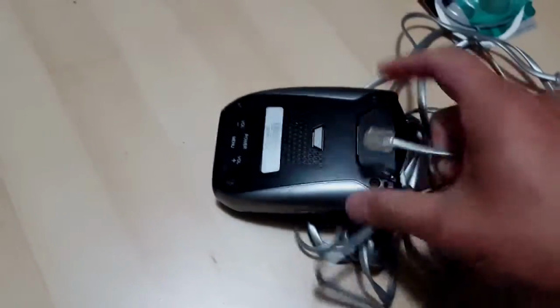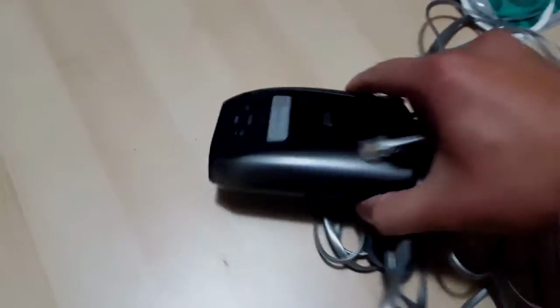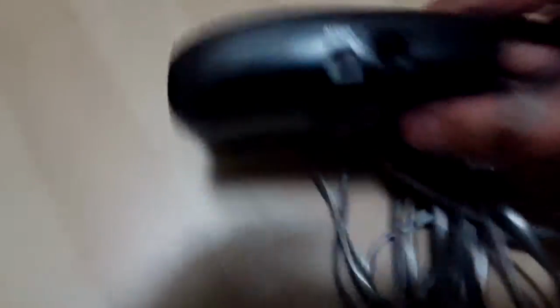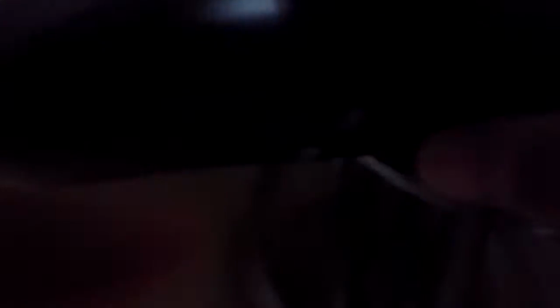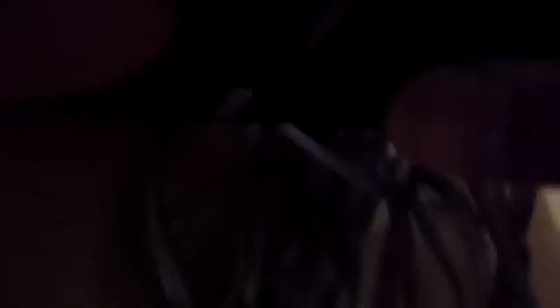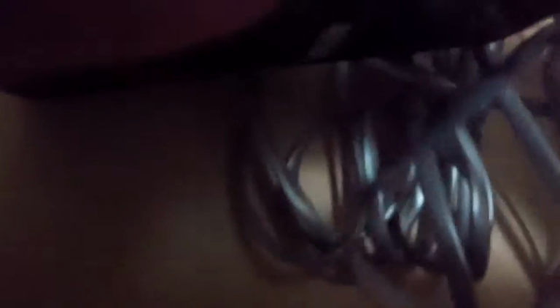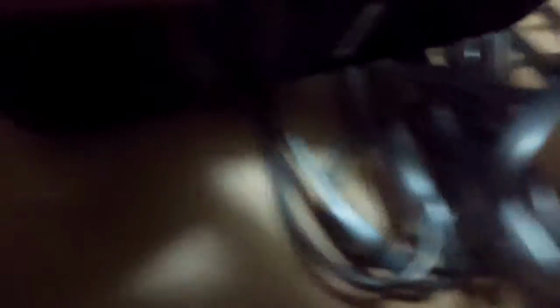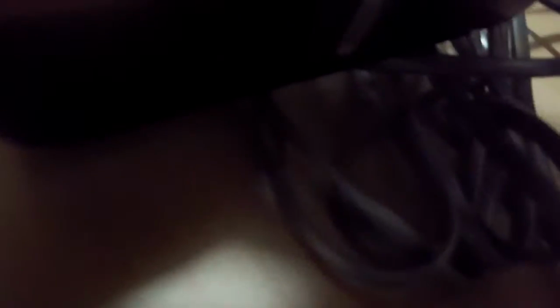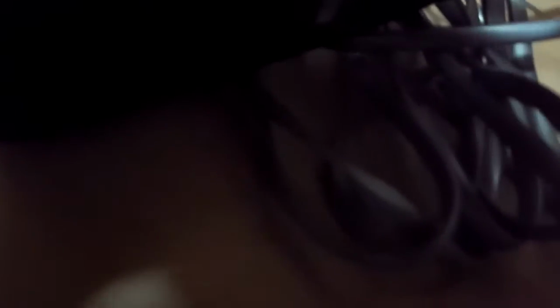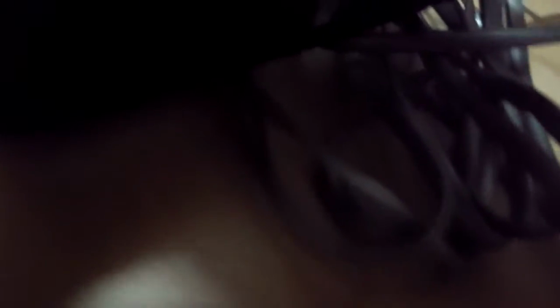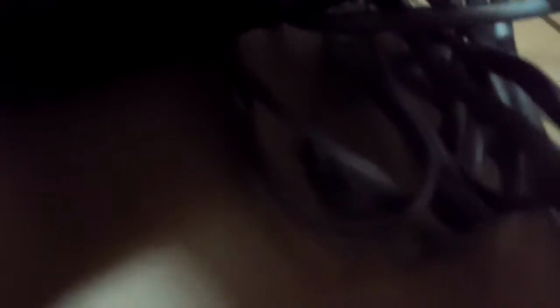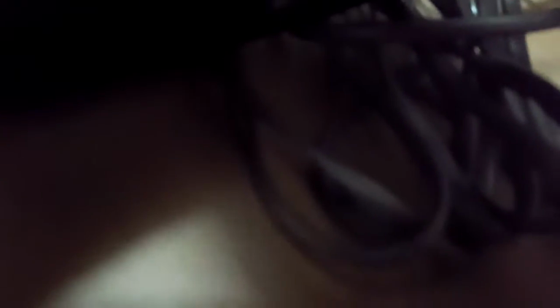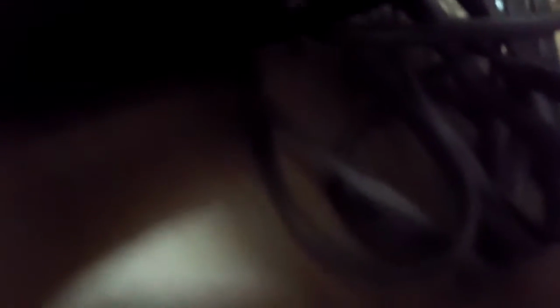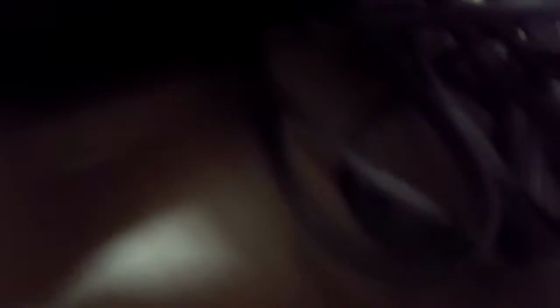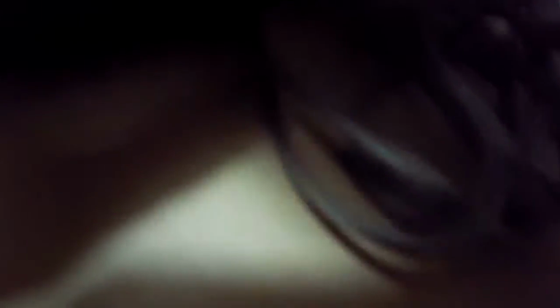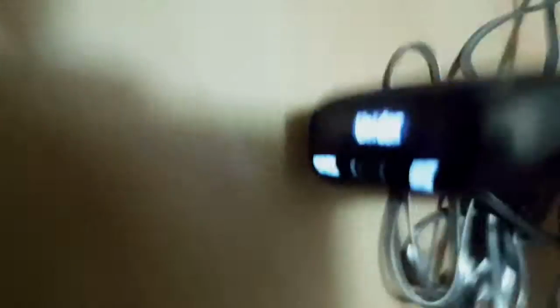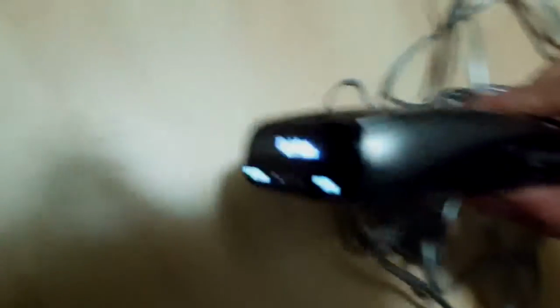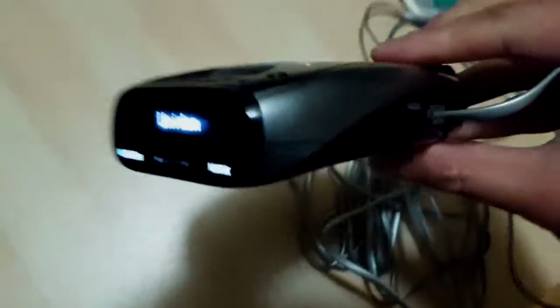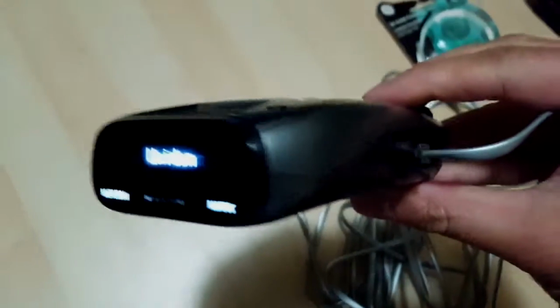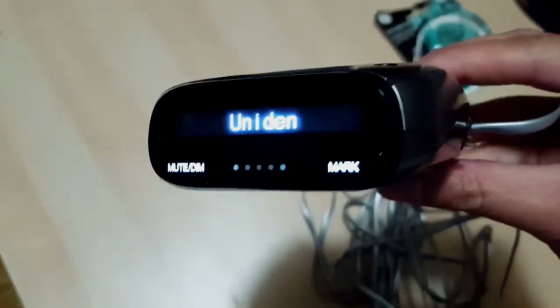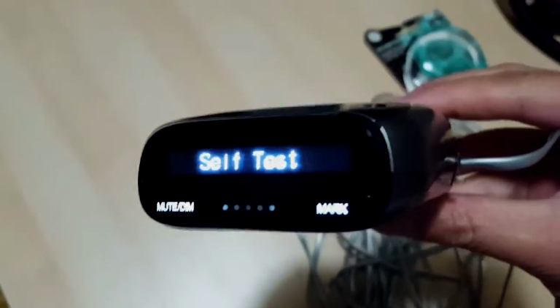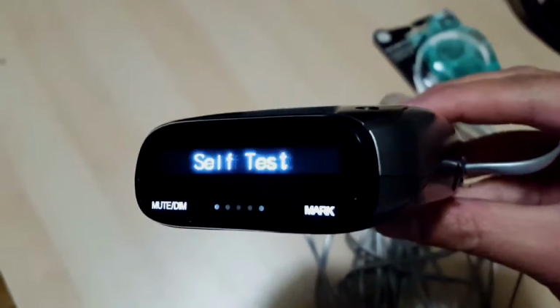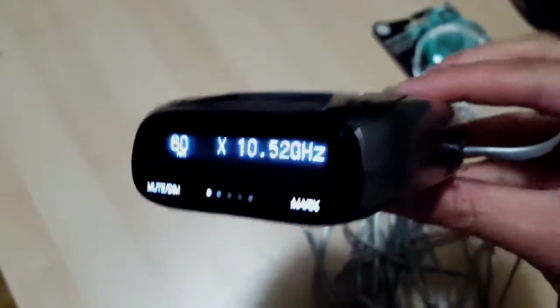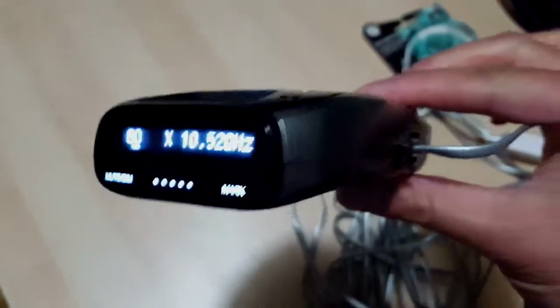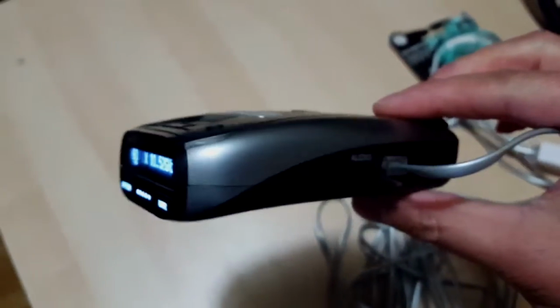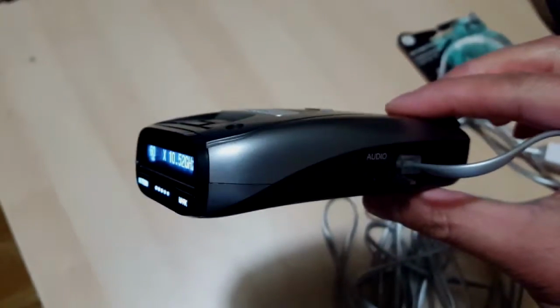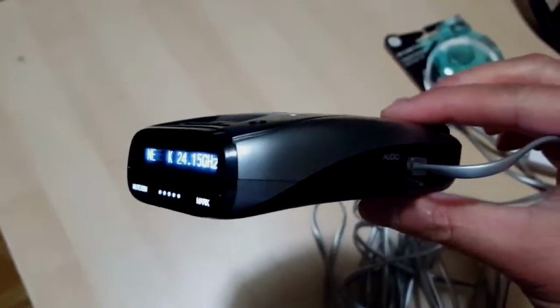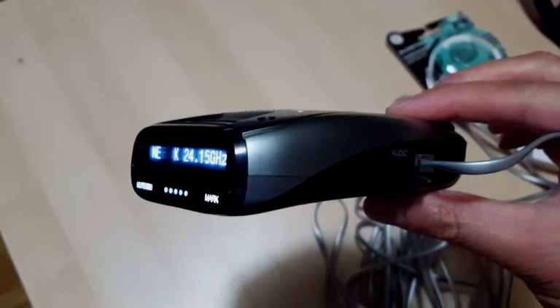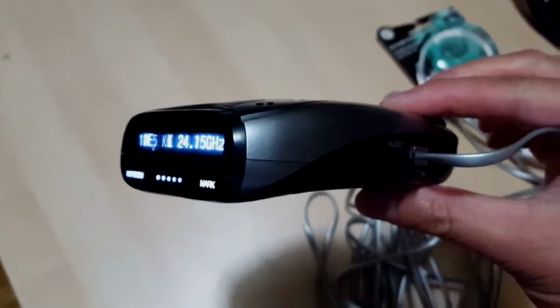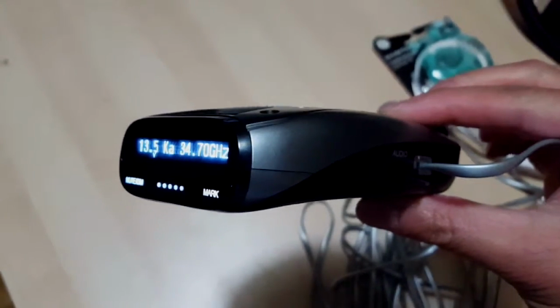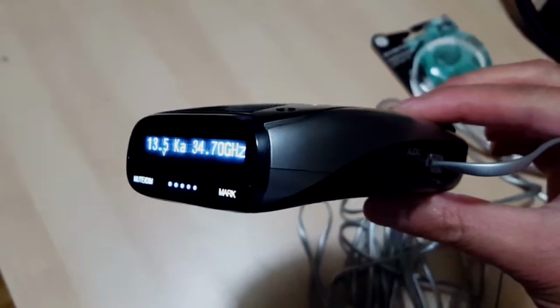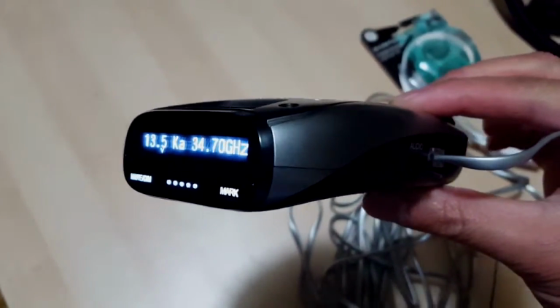I'm going to go ahead and plug it in. And... yep, it works. Does the self-test. Nice.